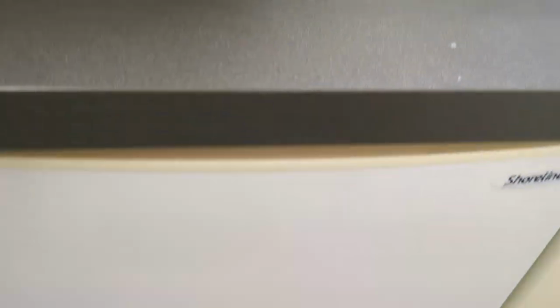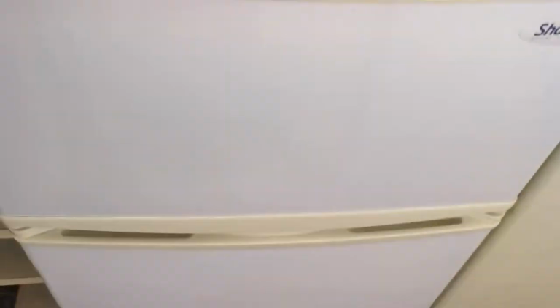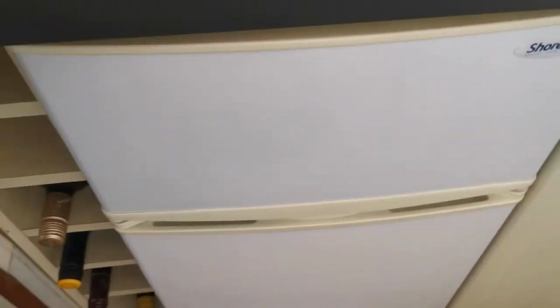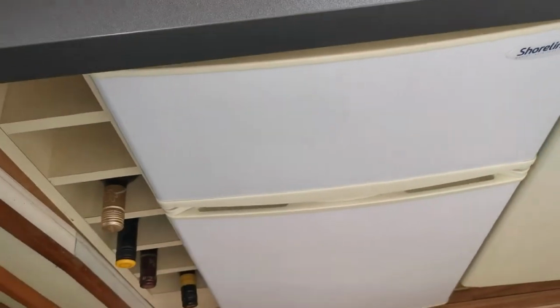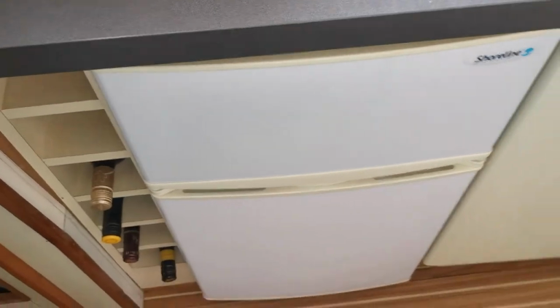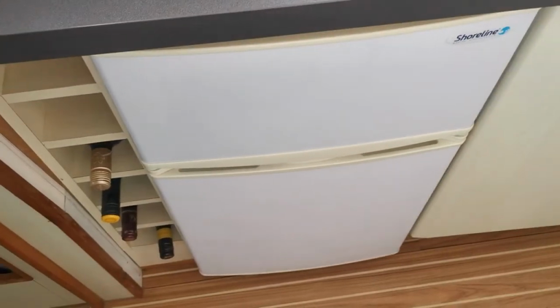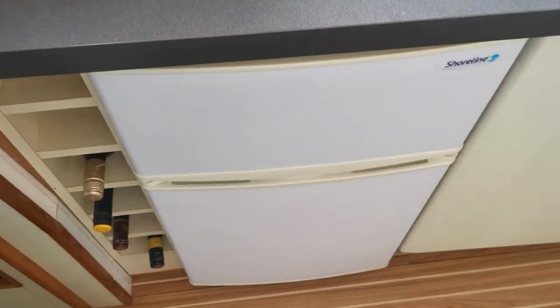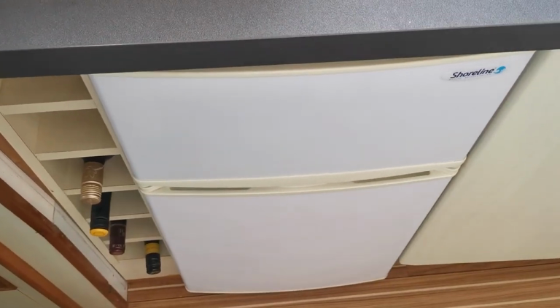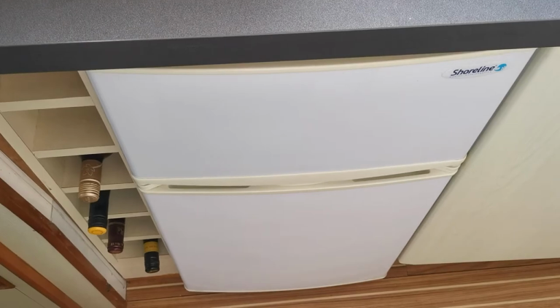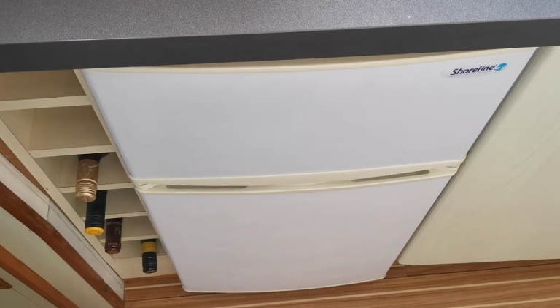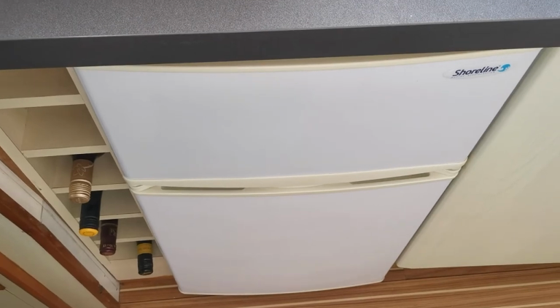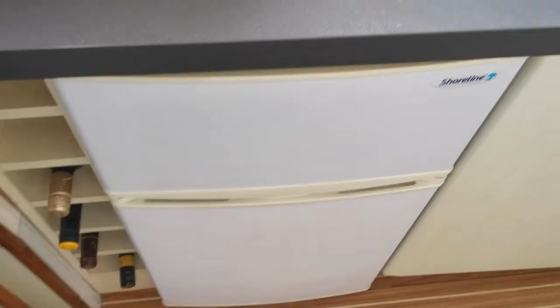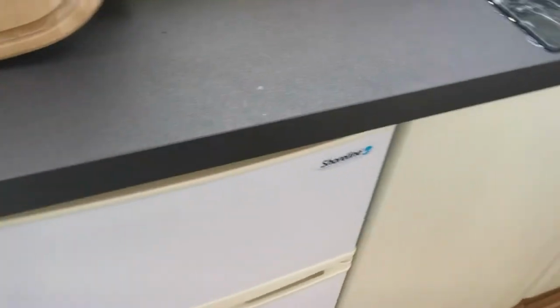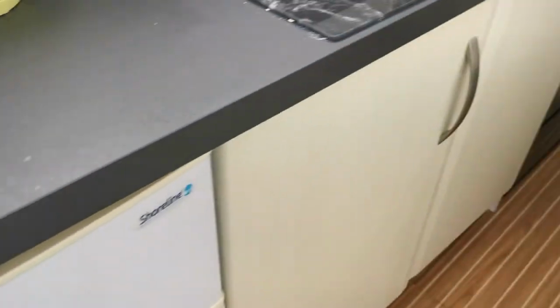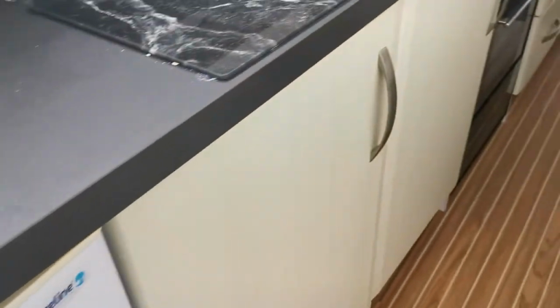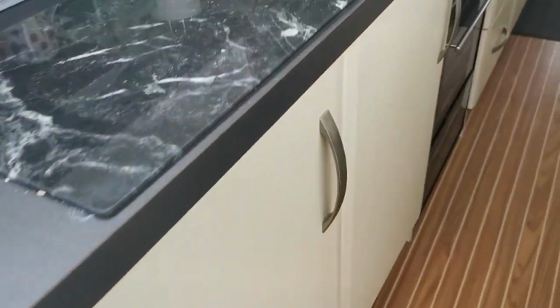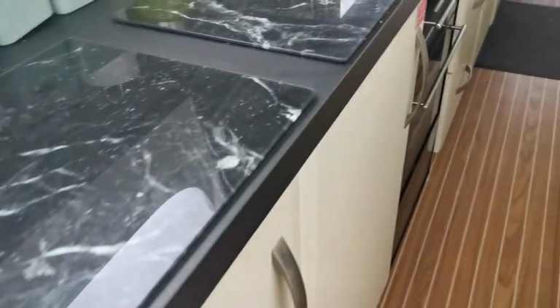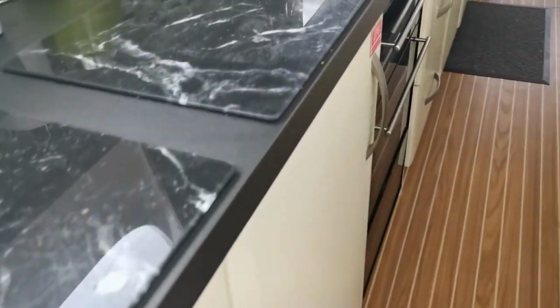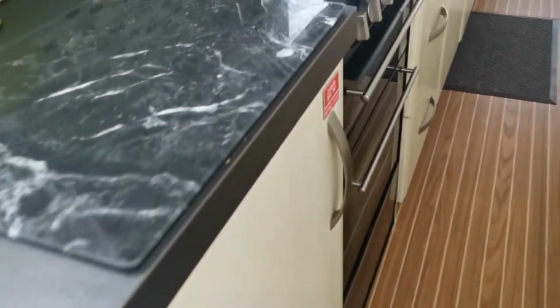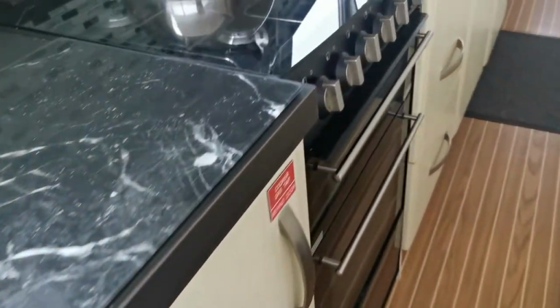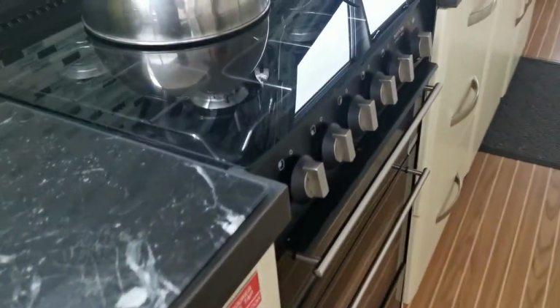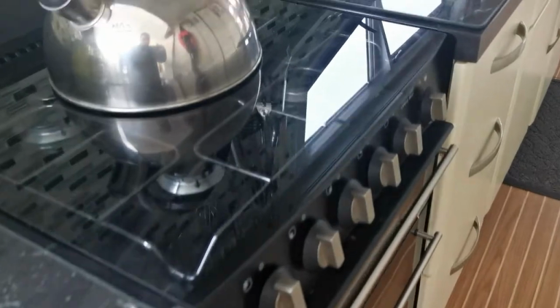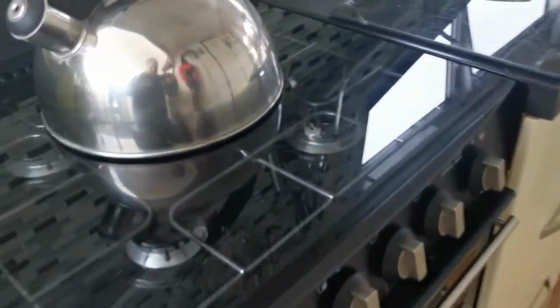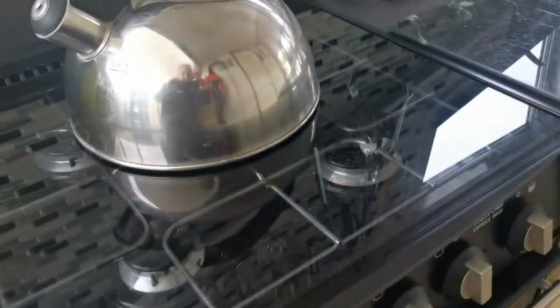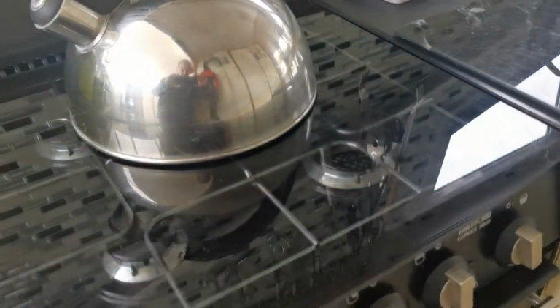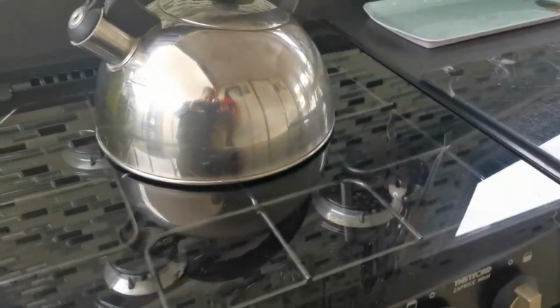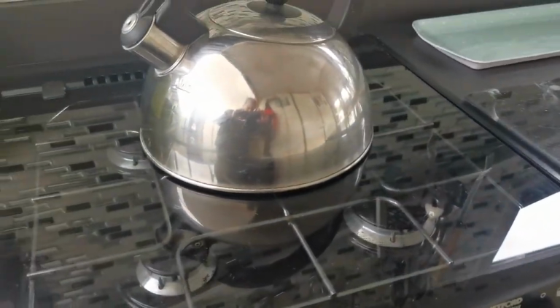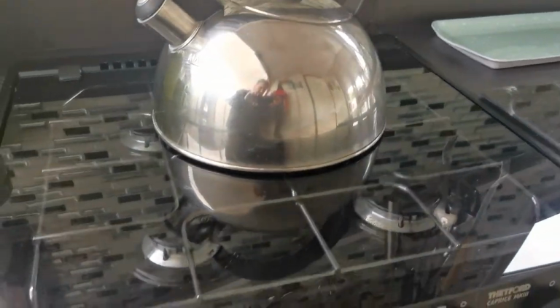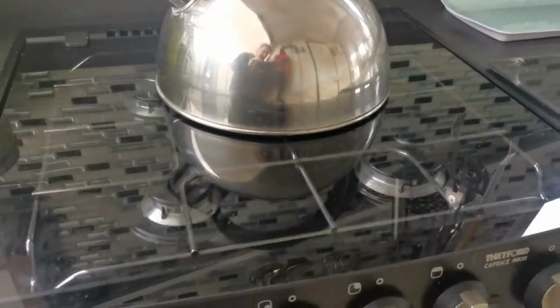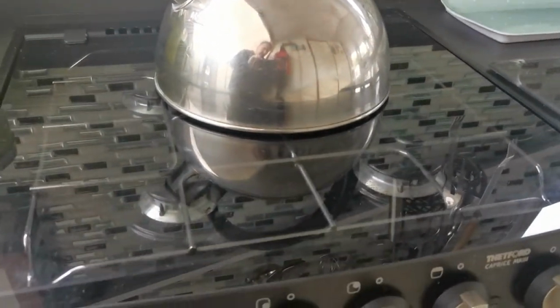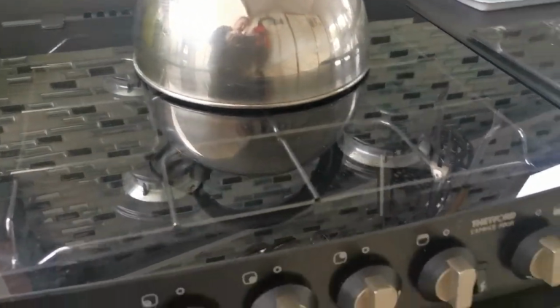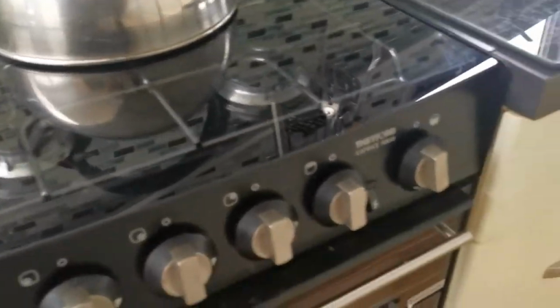Good size fridge freezer. Carrying on down the galley, there's a full-size freestanding cooker with four burners, oven and hob.